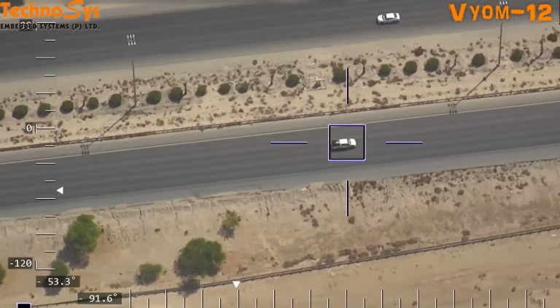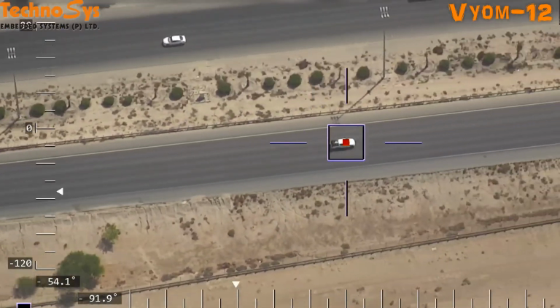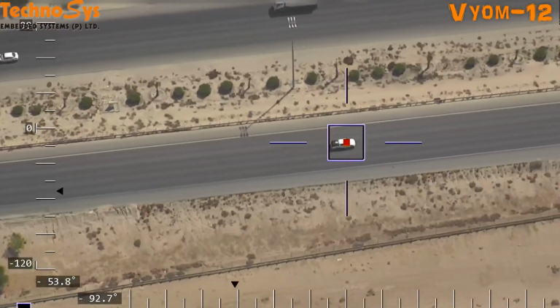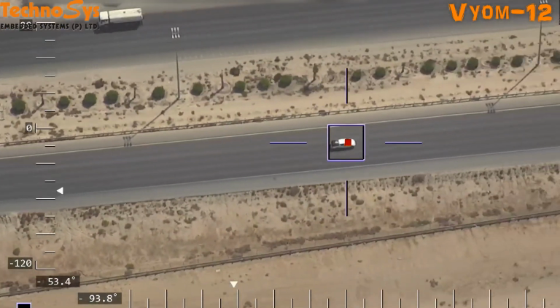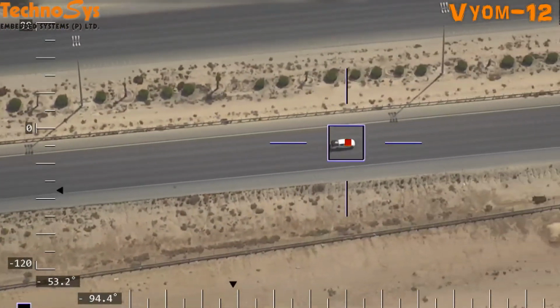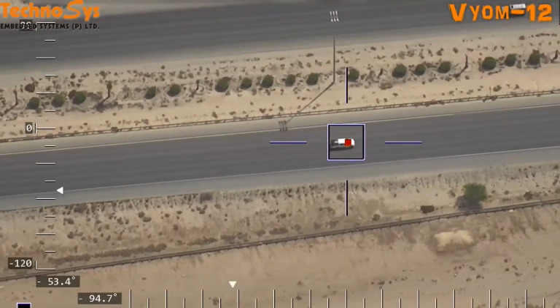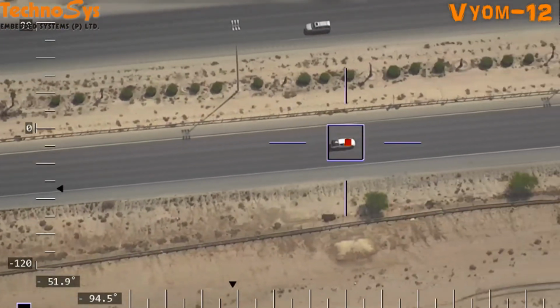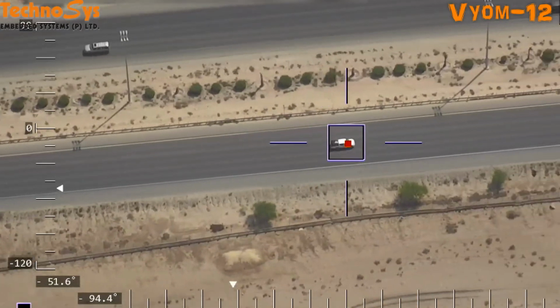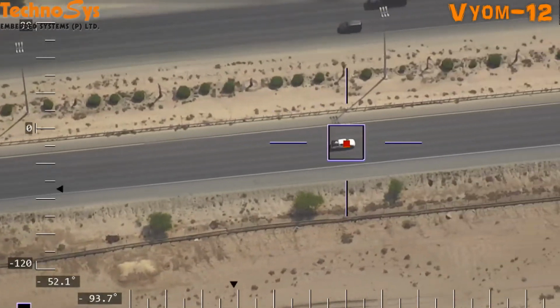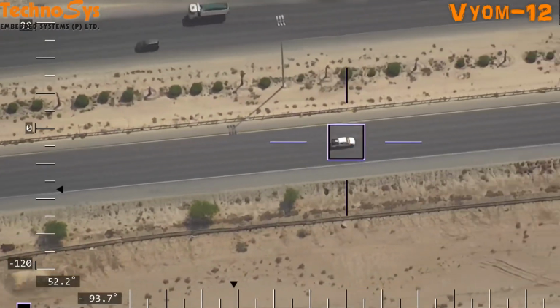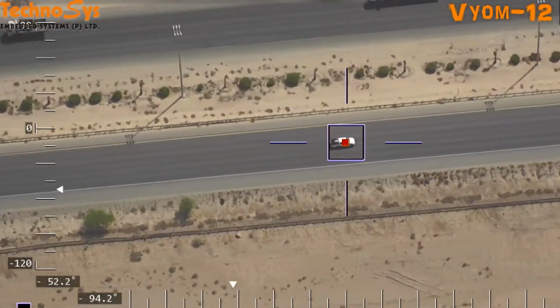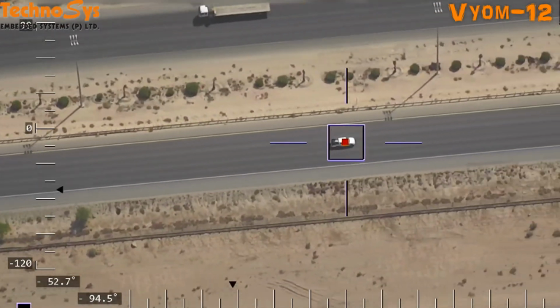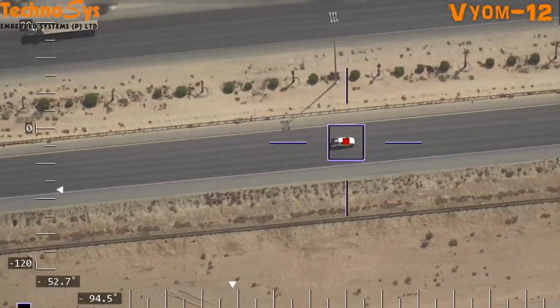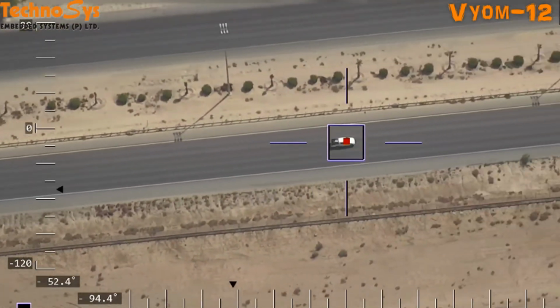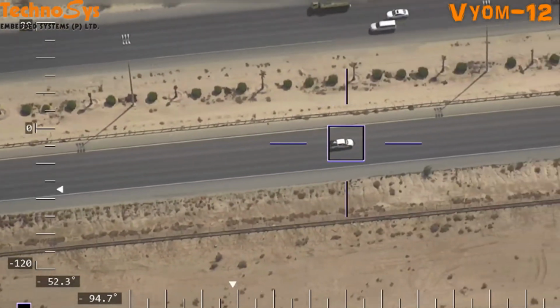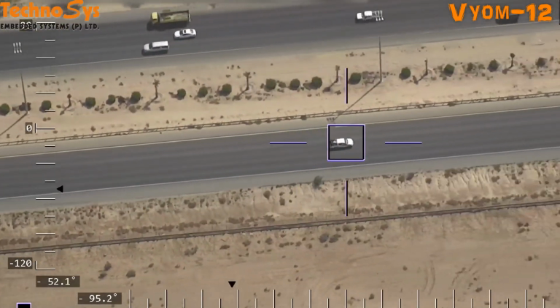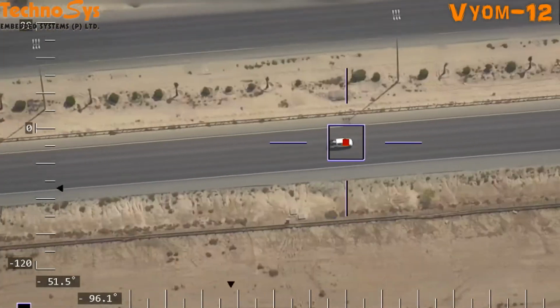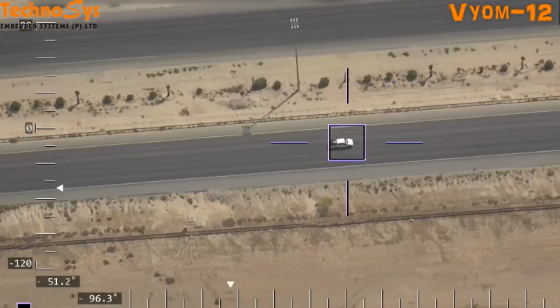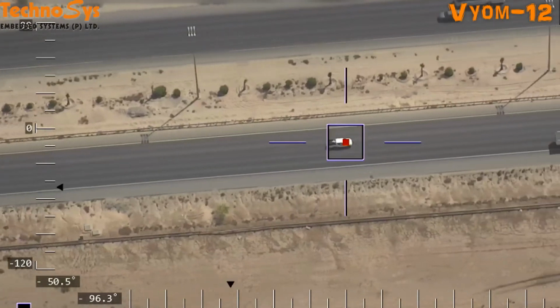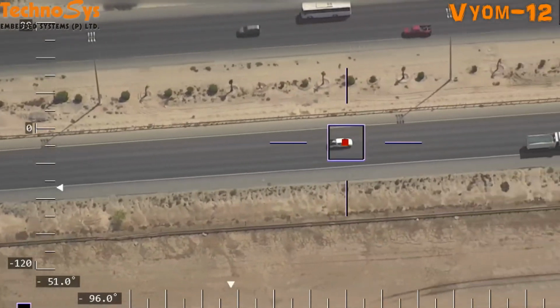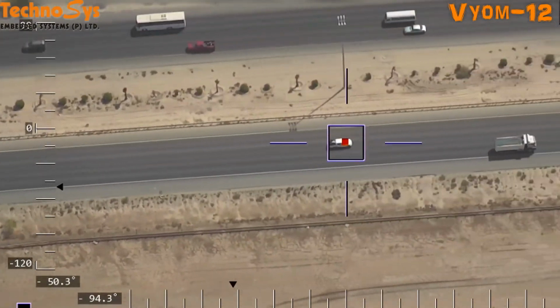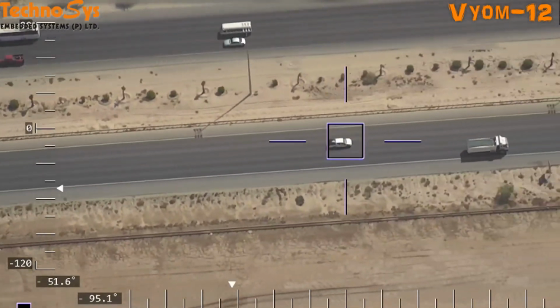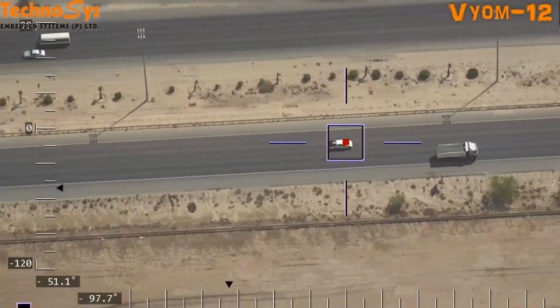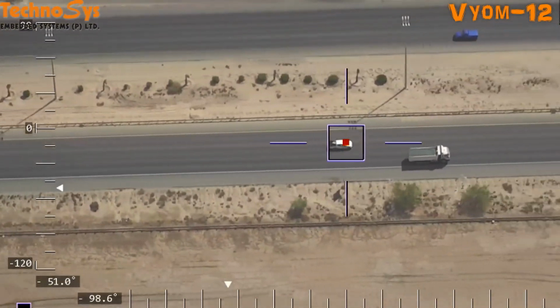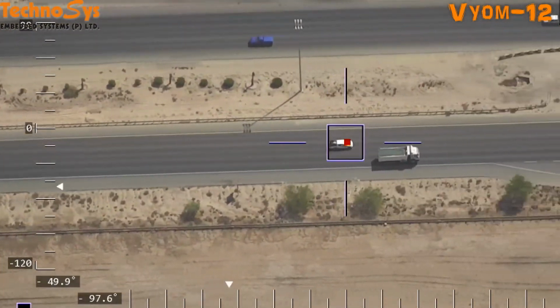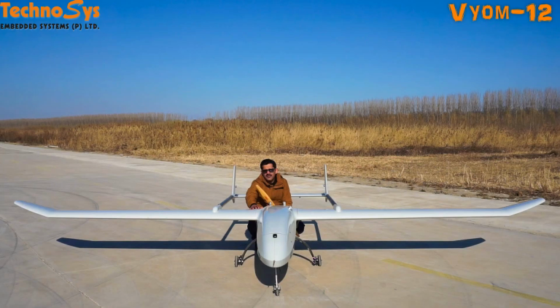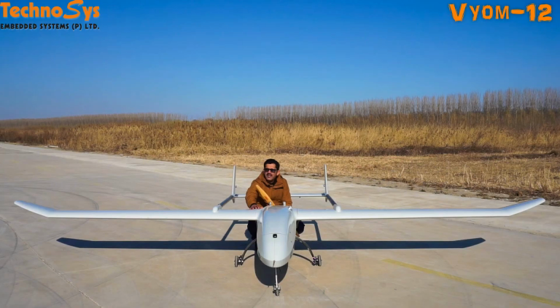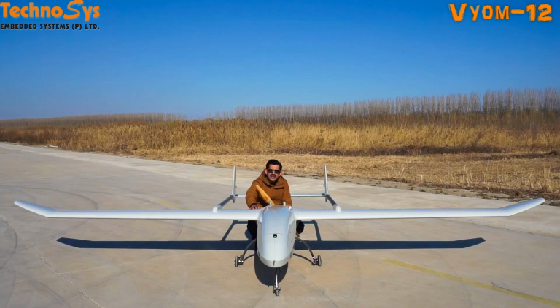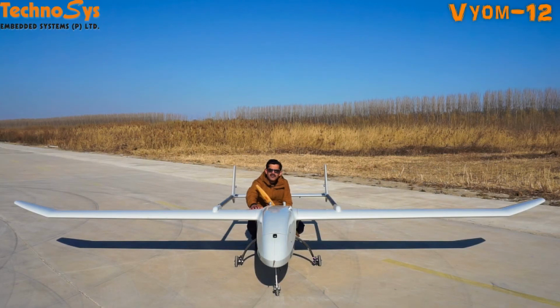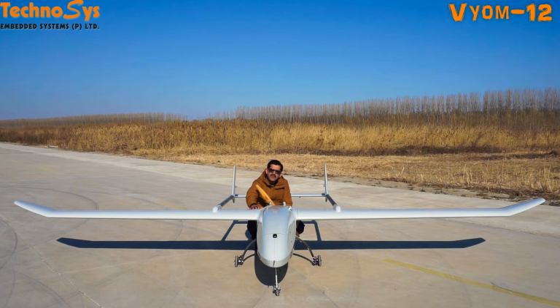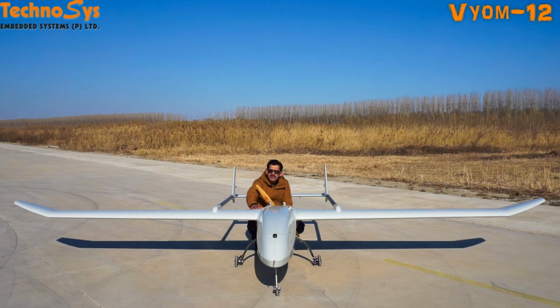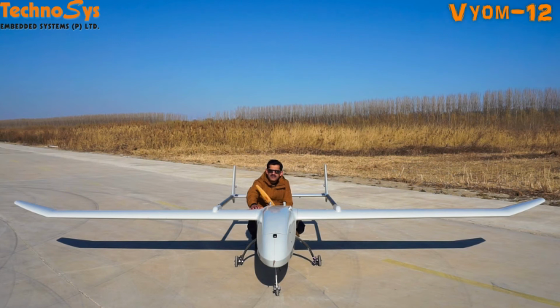This UAV can be used for border patrolling as well. We've used it with EO and IR gimbal cameras. It is very much suited for professional use by security agencies. We can also customize it for mapping purposes.